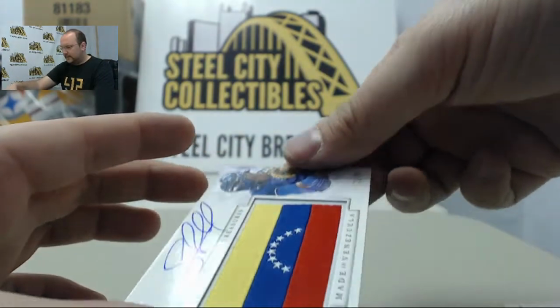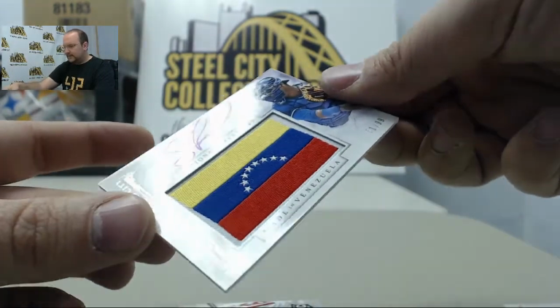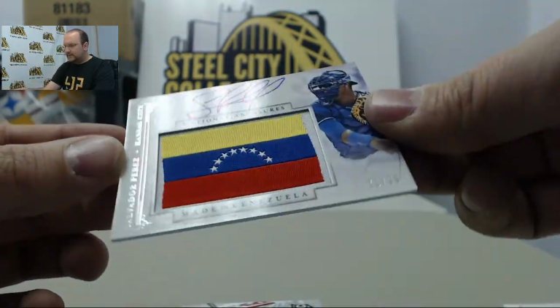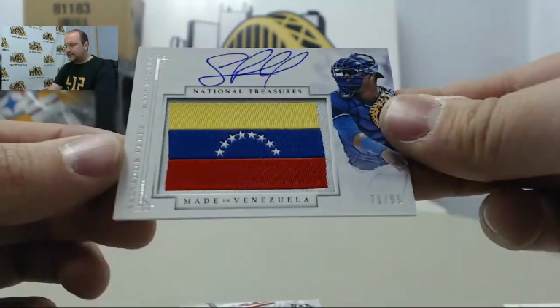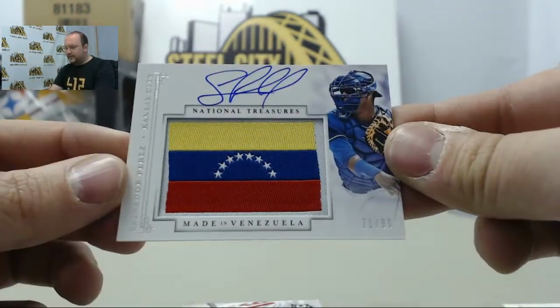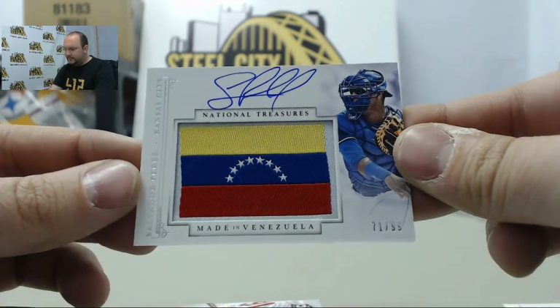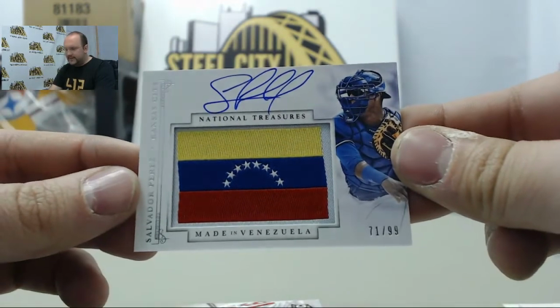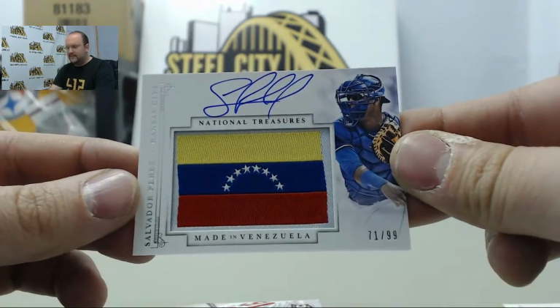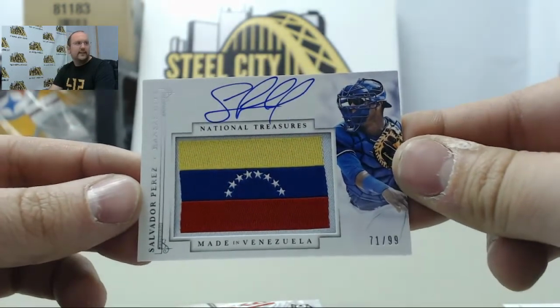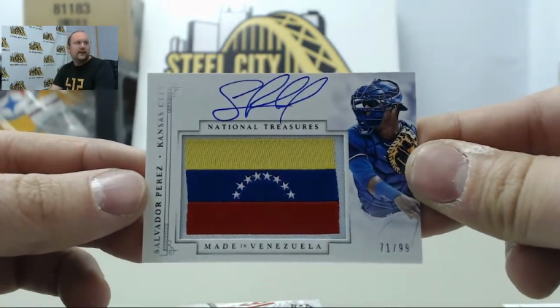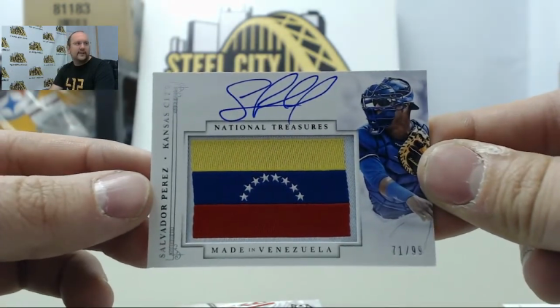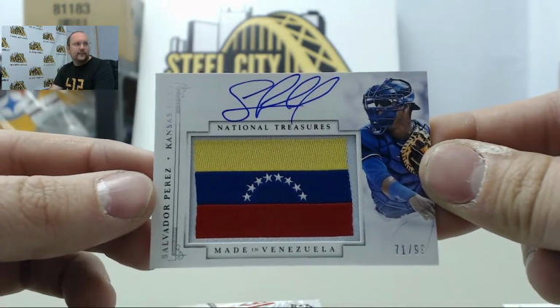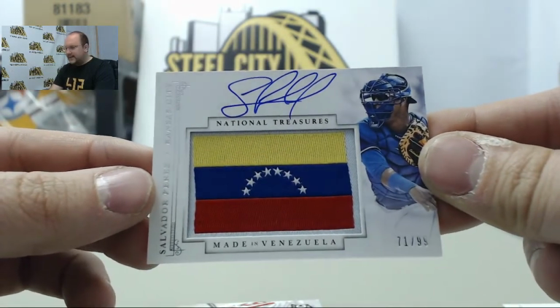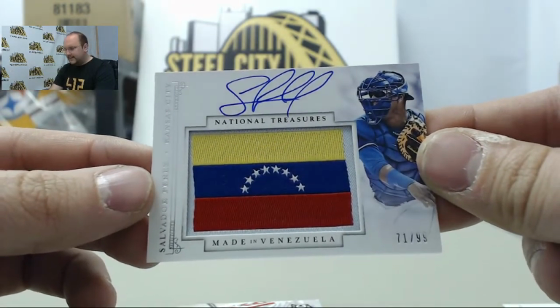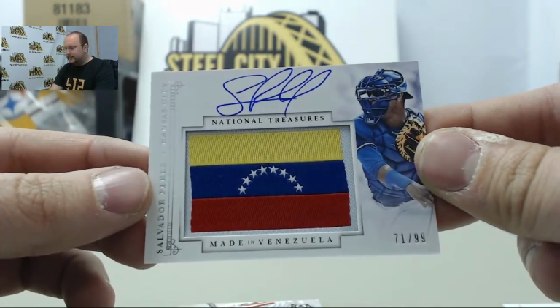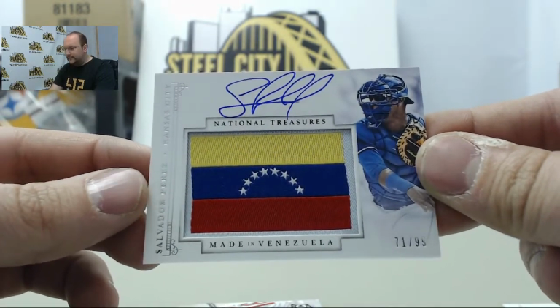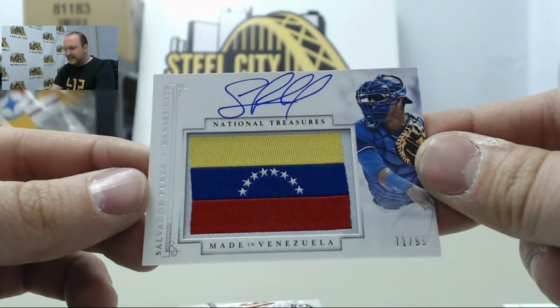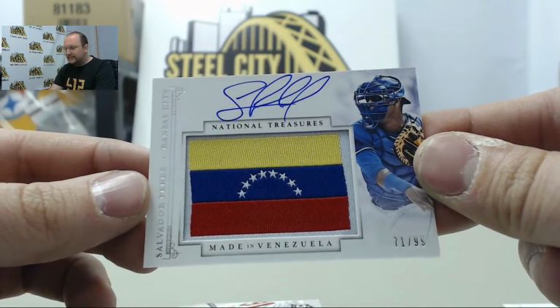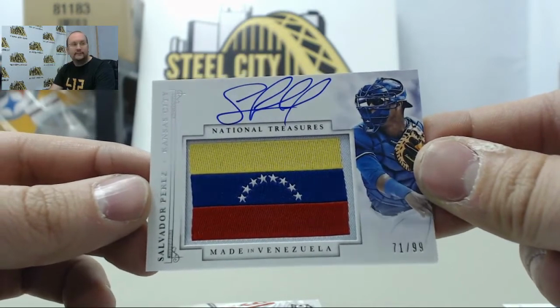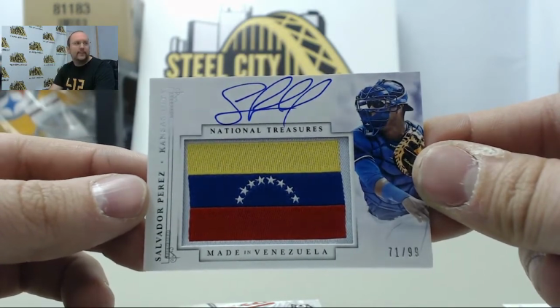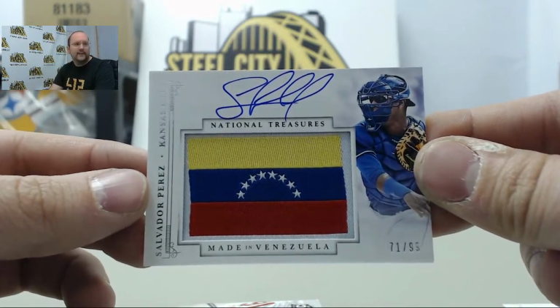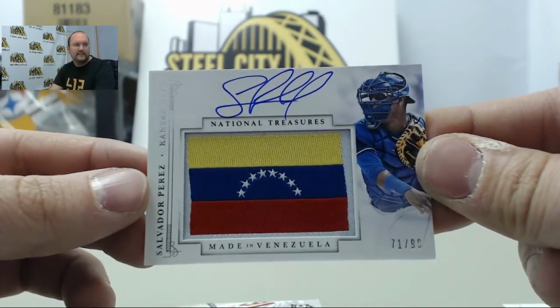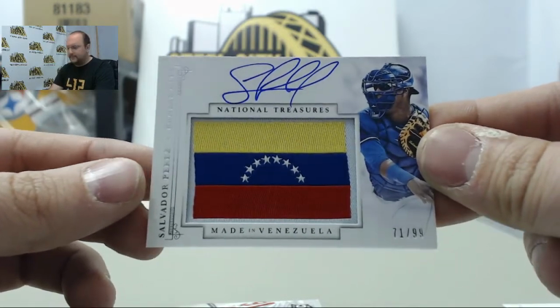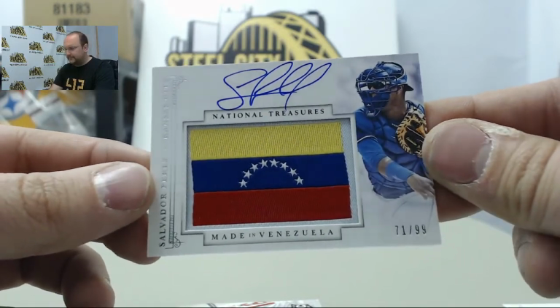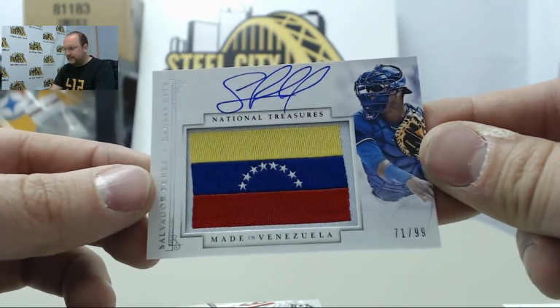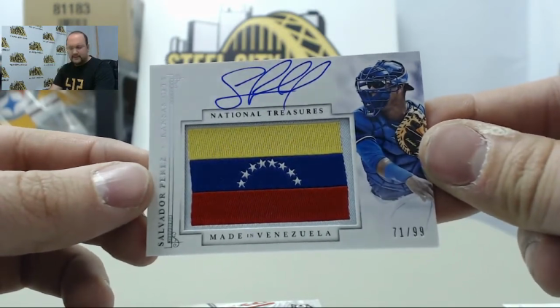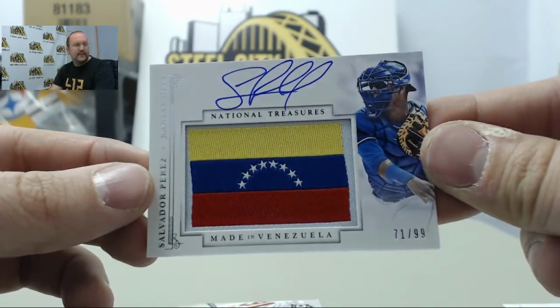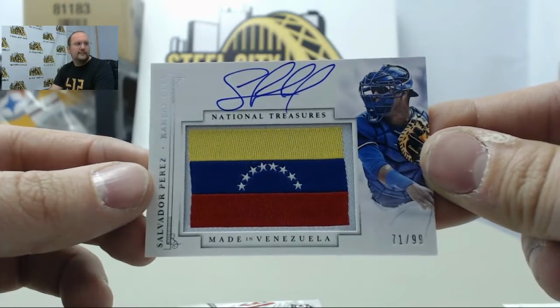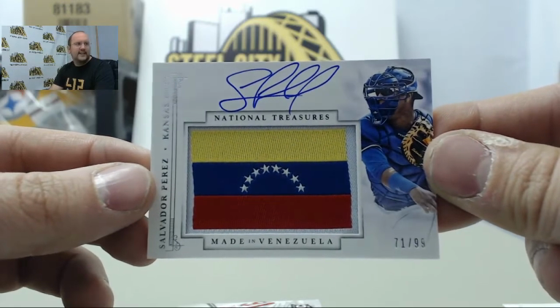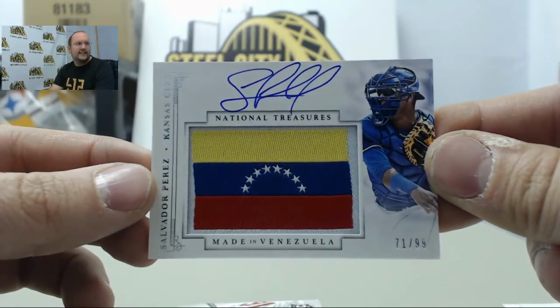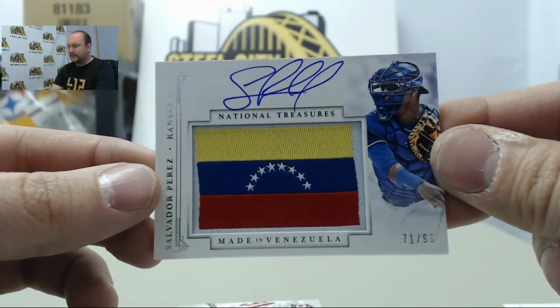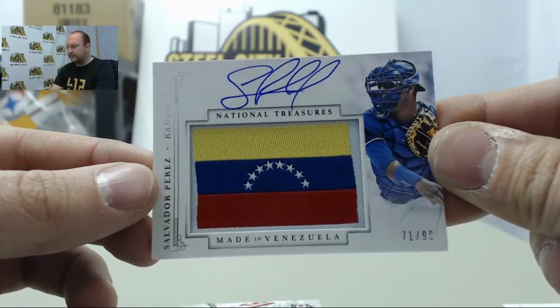Next card — a nice one here — autographed with the Venezuela flag of Salvador Perez, numbered 71 of 99. Salvador Perez!